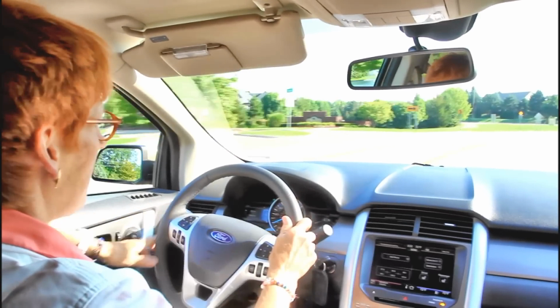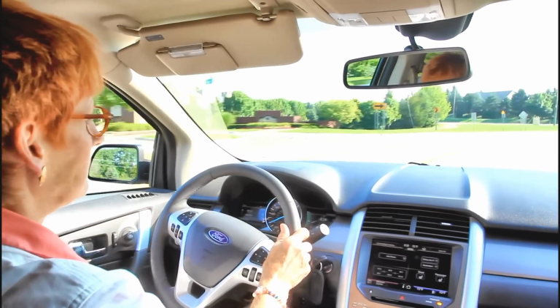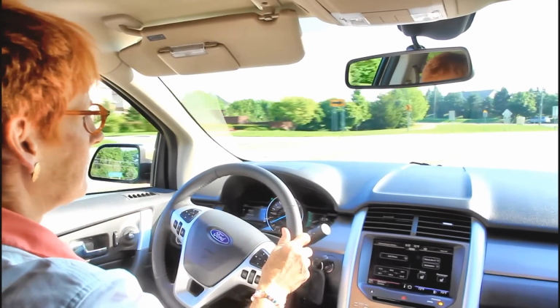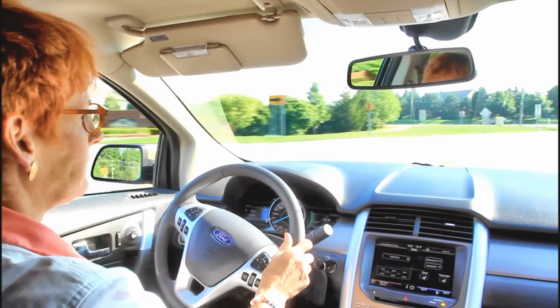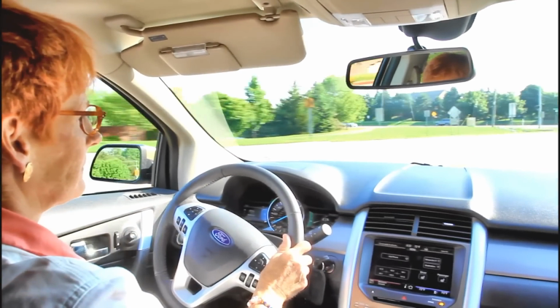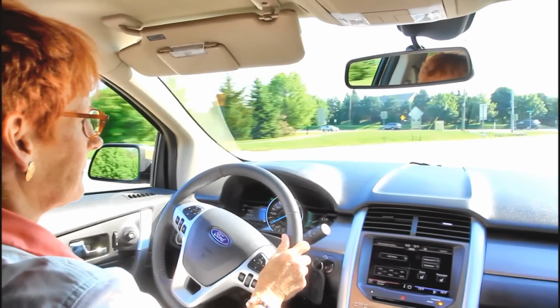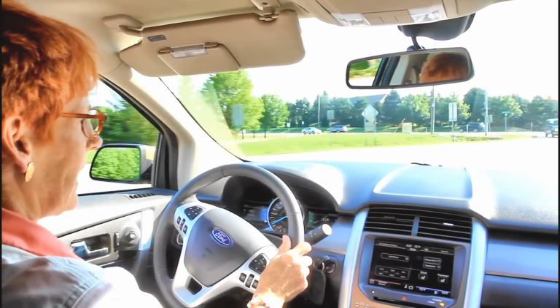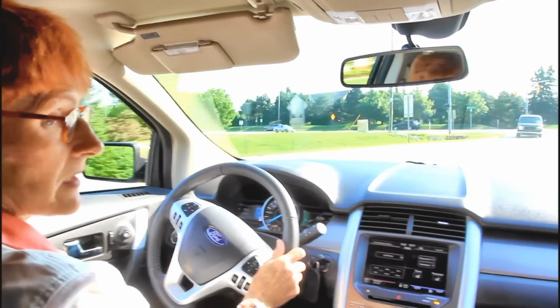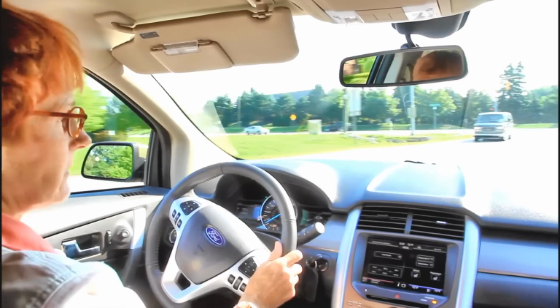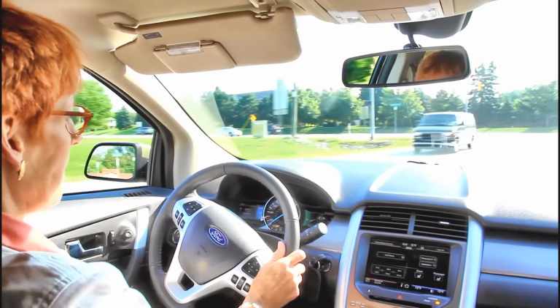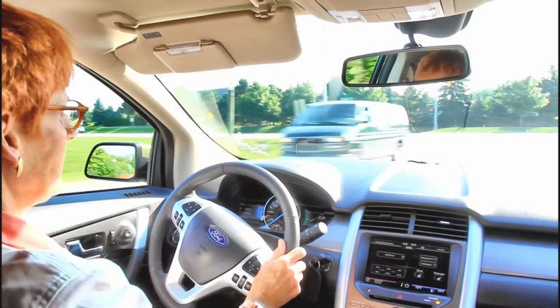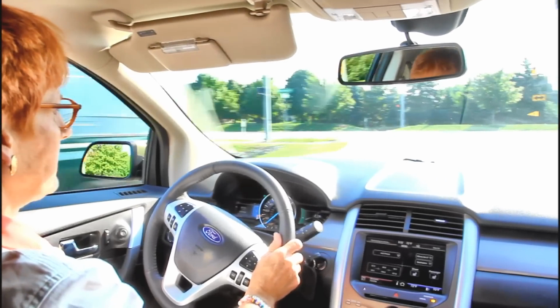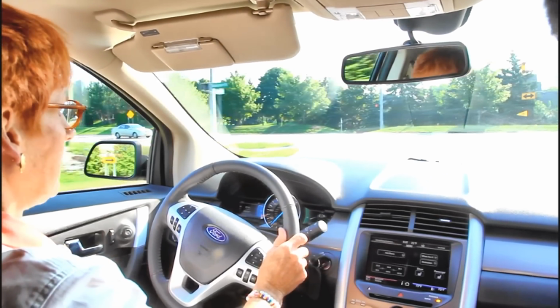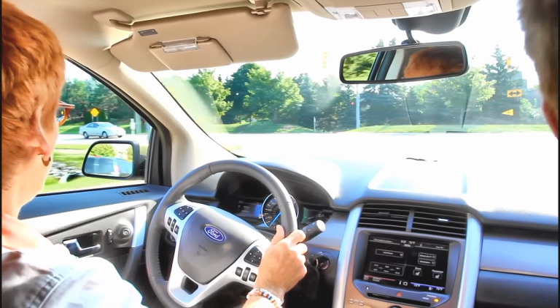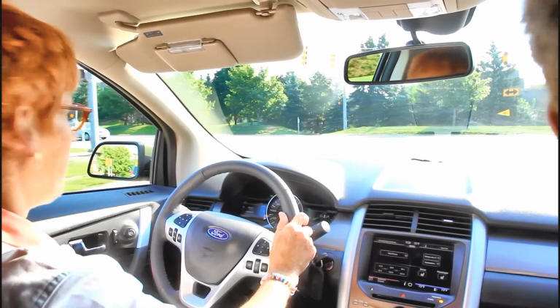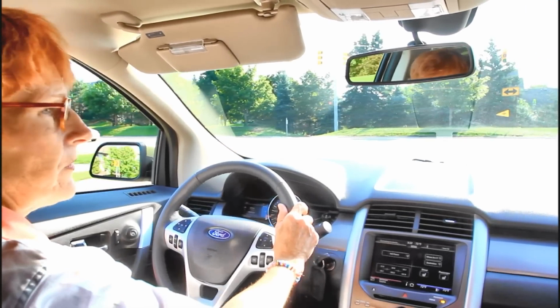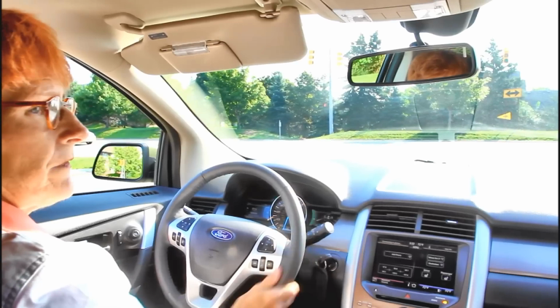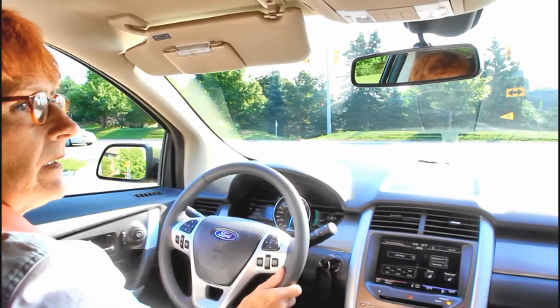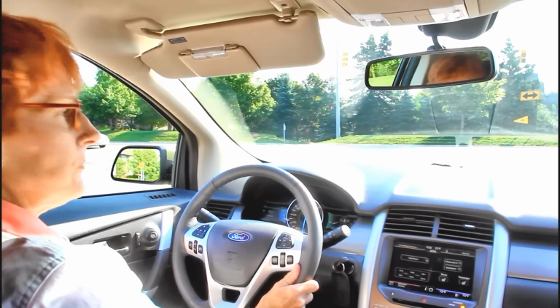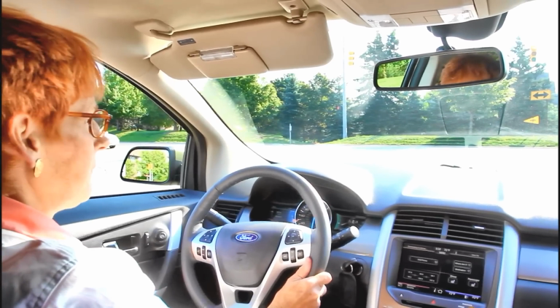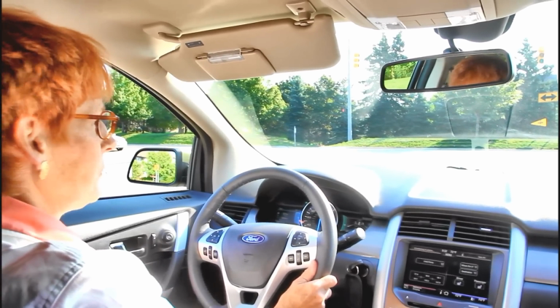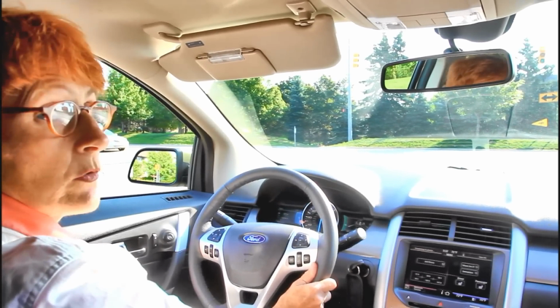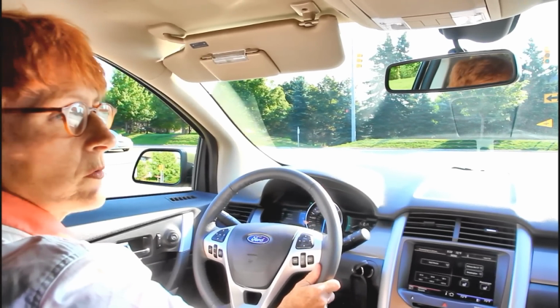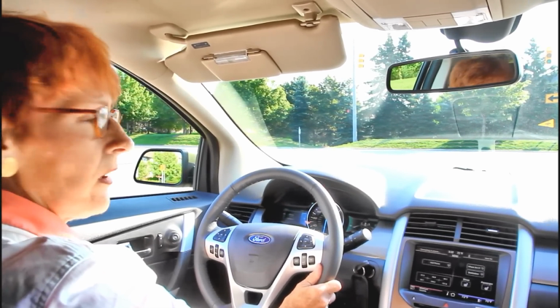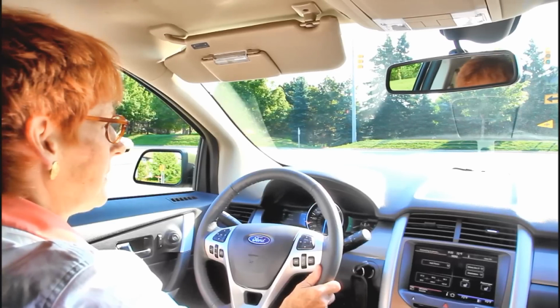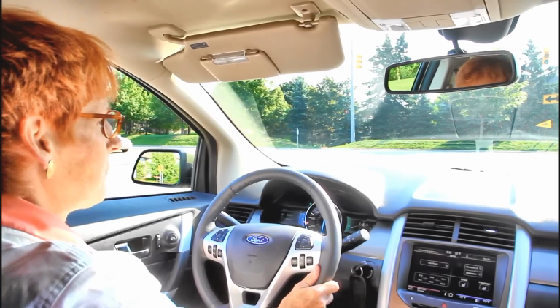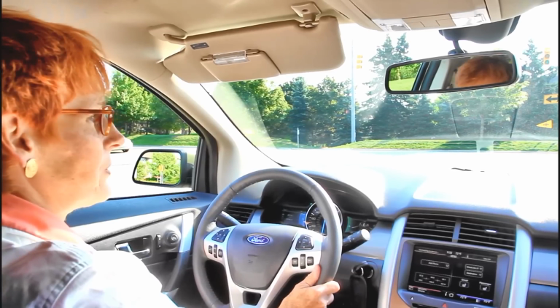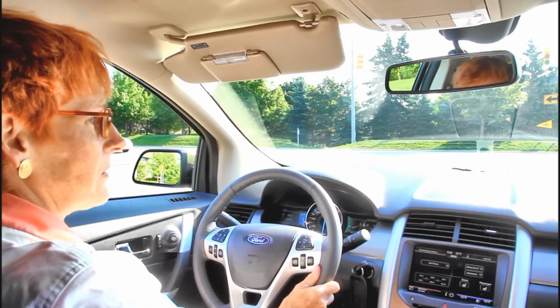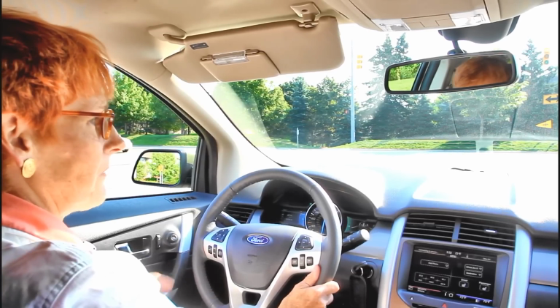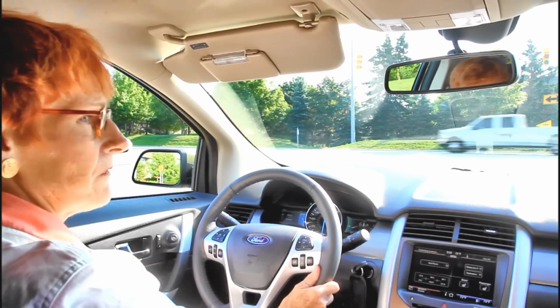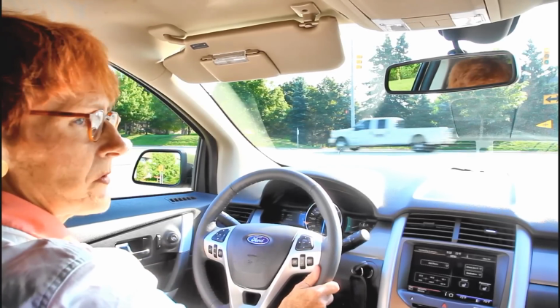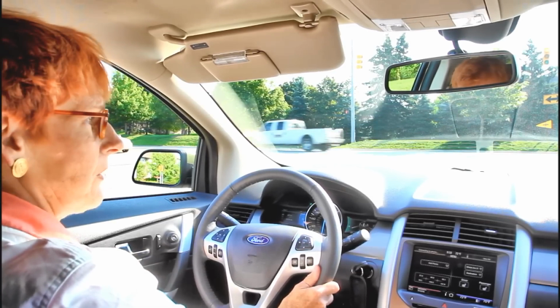Susan, how are you finding the handling on this? The handling is excellent — it's a very easy vehicle to drive, and you really do not notice the turbo at all. It's very smooth and it's shifting almost effortlessly. It feels almost like it's floating.